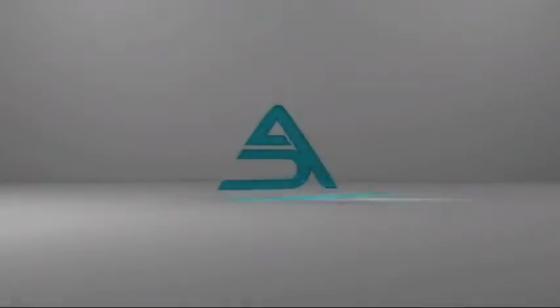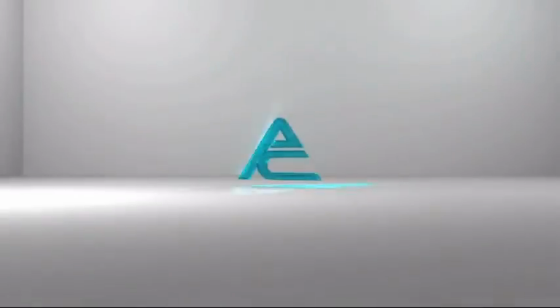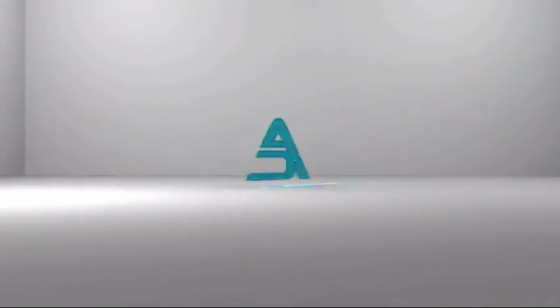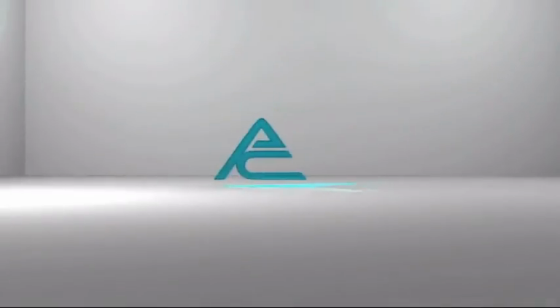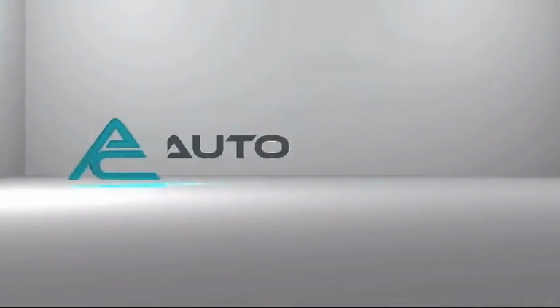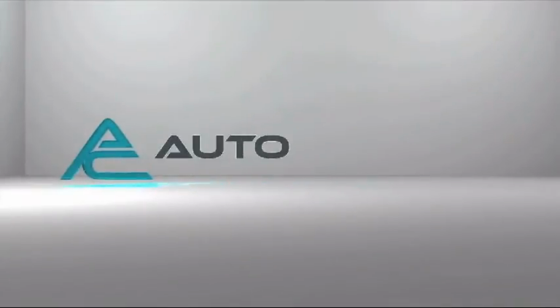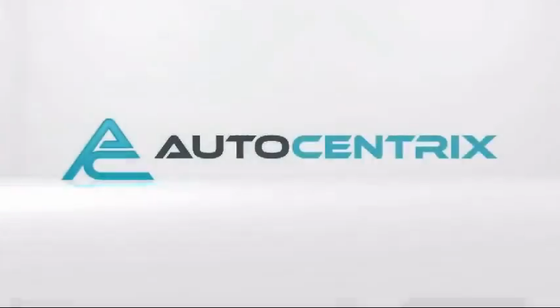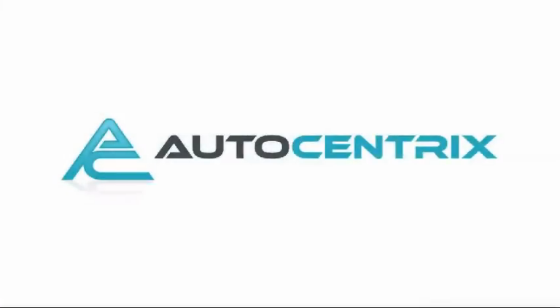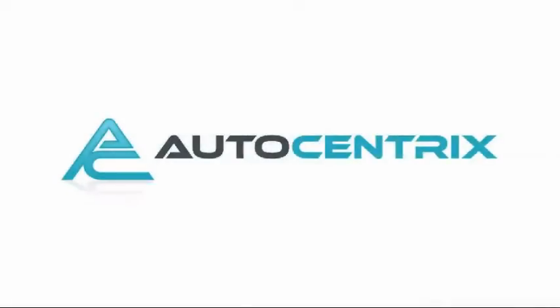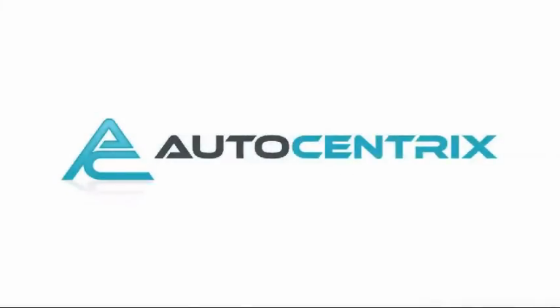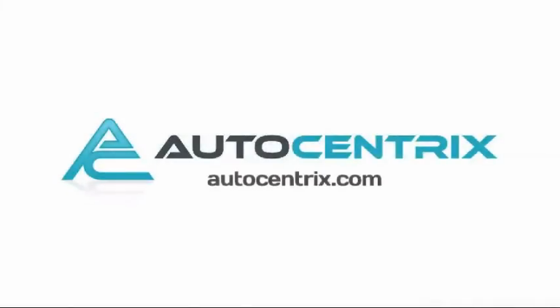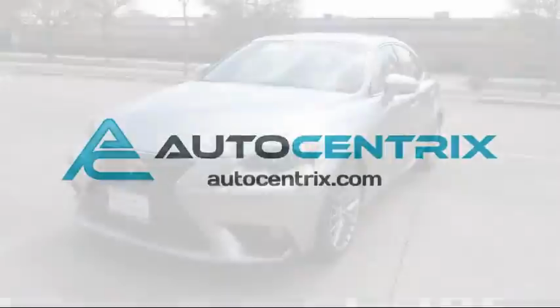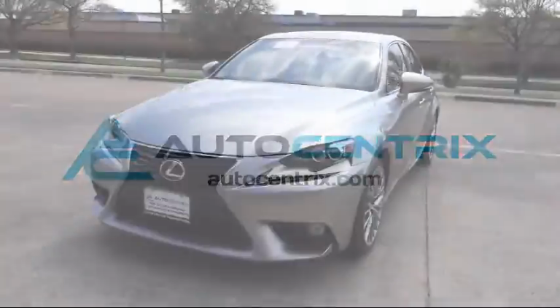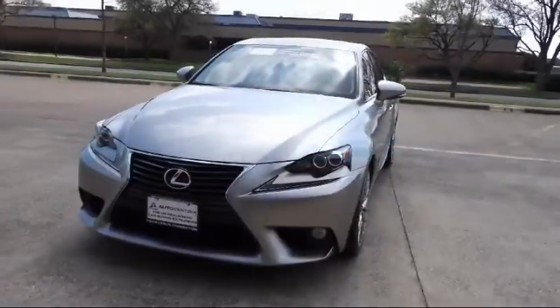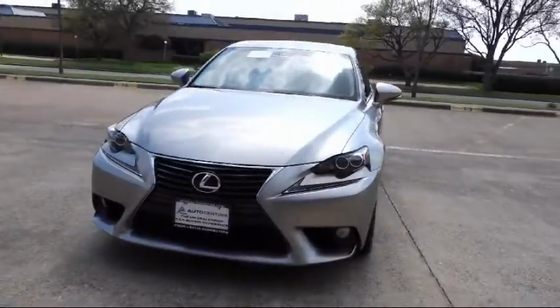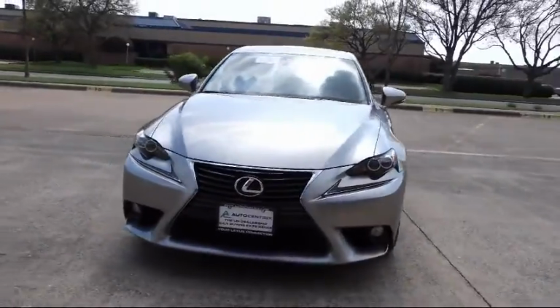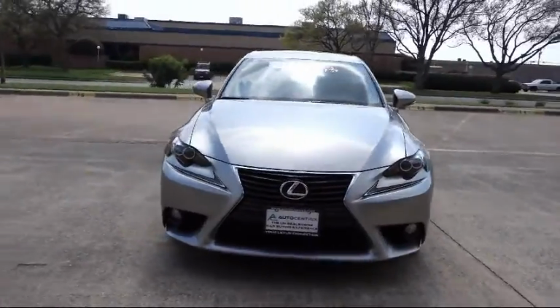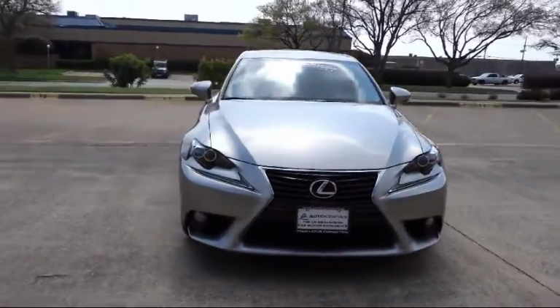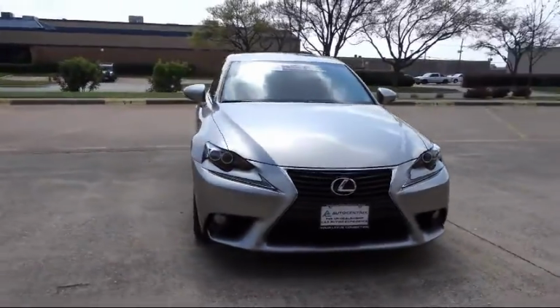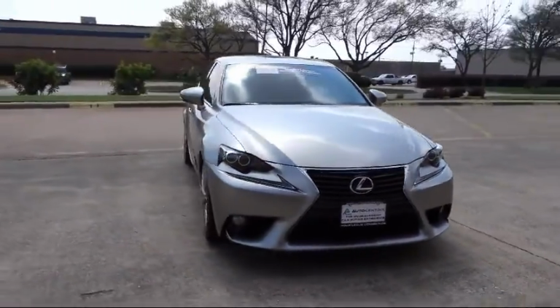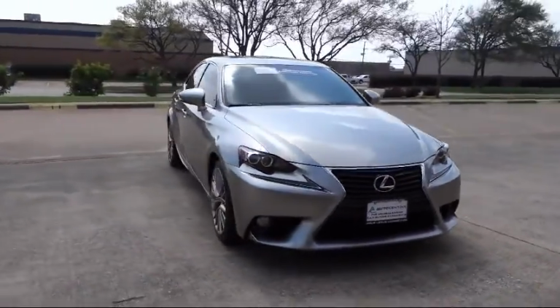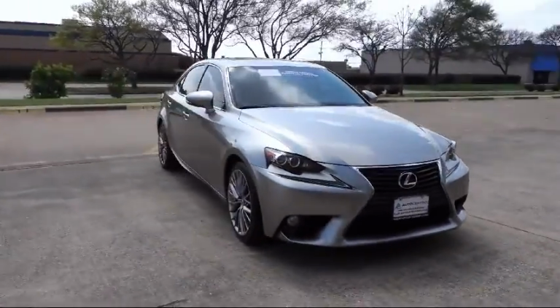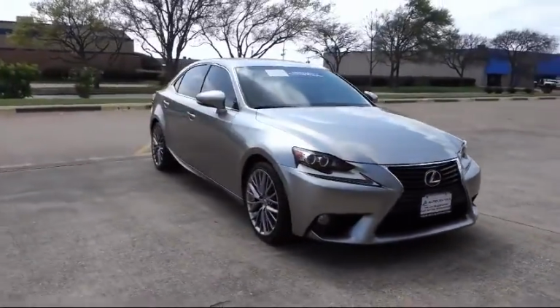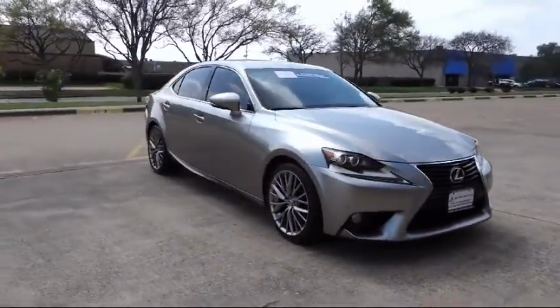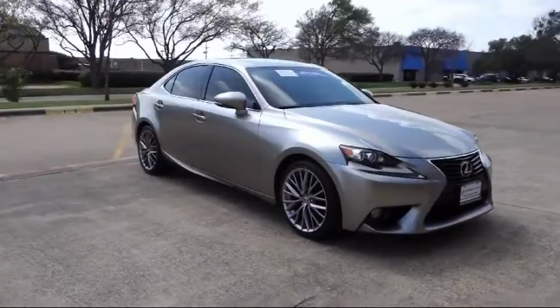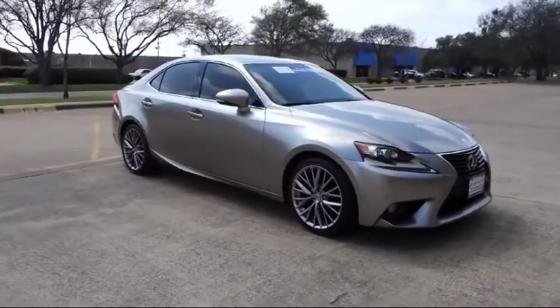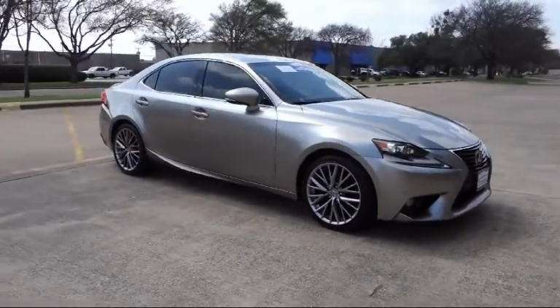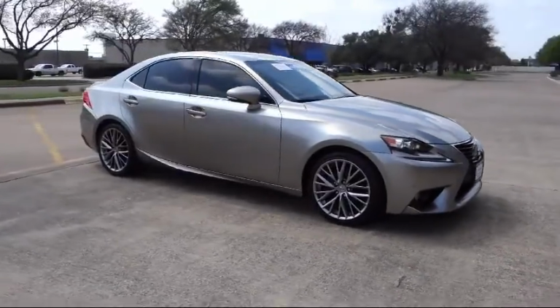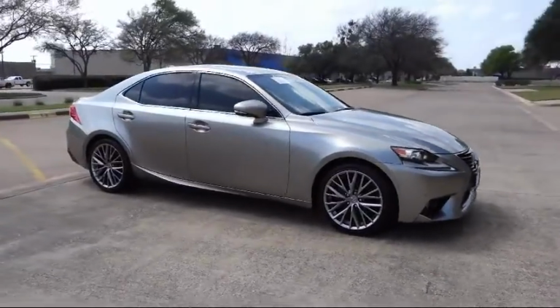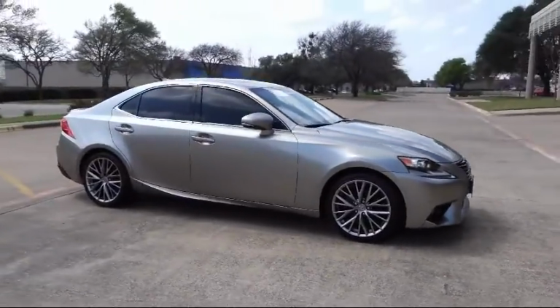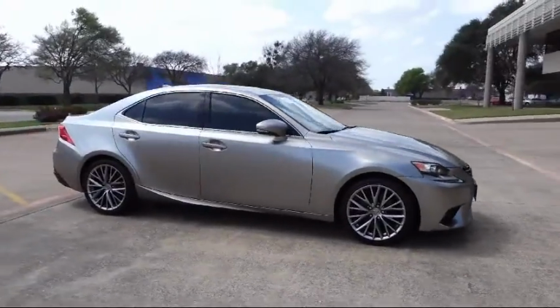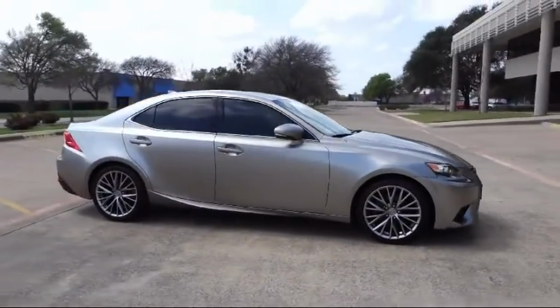Welcome to AutoCentrics, a premier dealer serving the greater Dallas area. Here's a look at one of our quality pre-owned vehicles that comes equipped with heated seats, a backup camera, and a power sunroof.